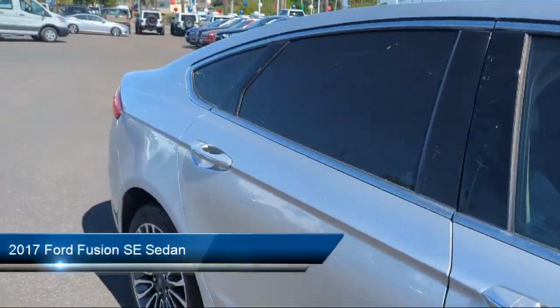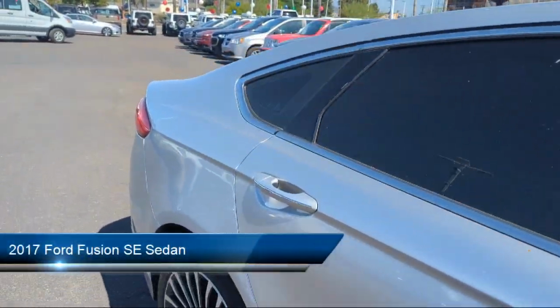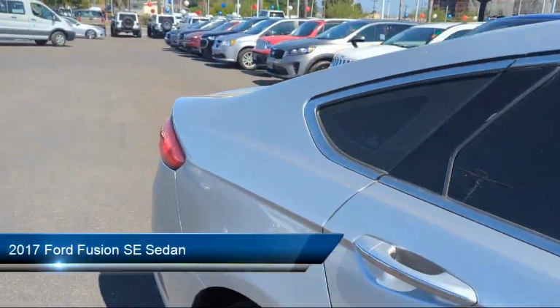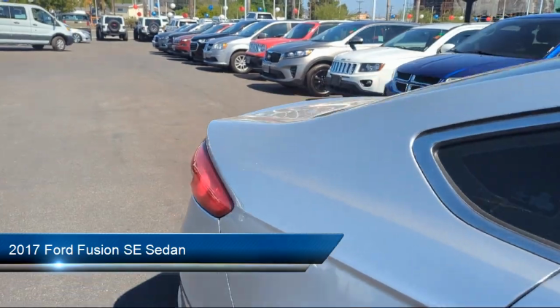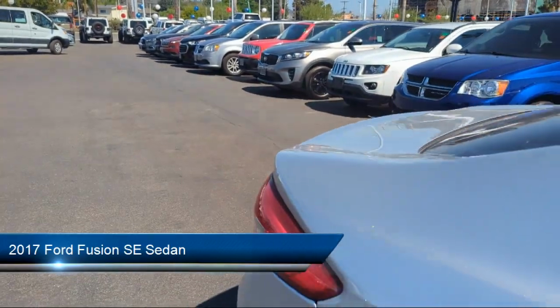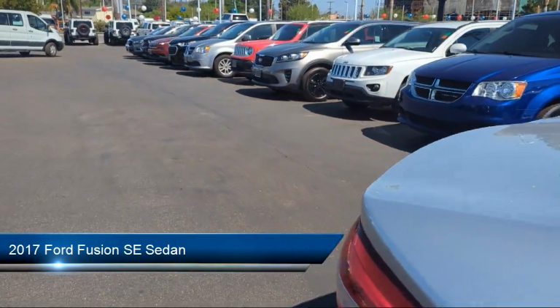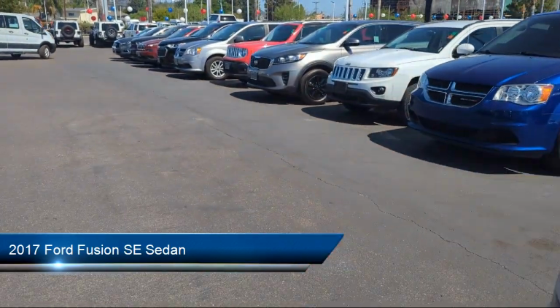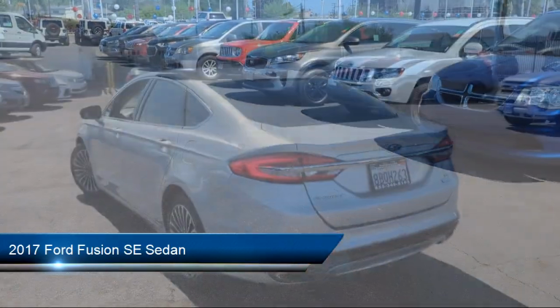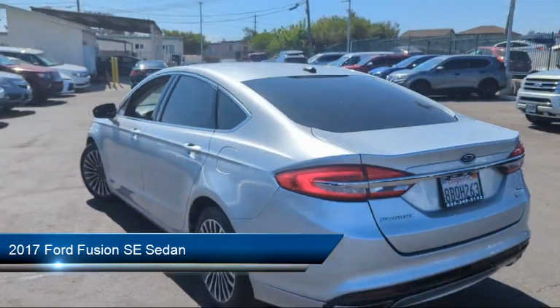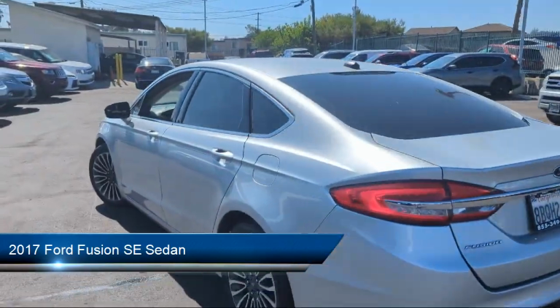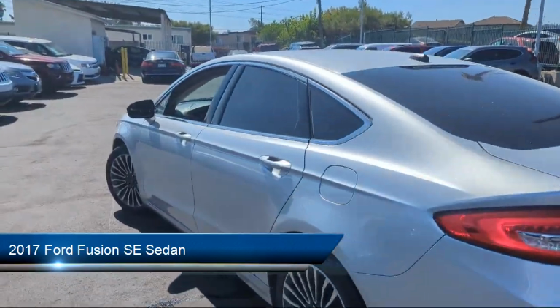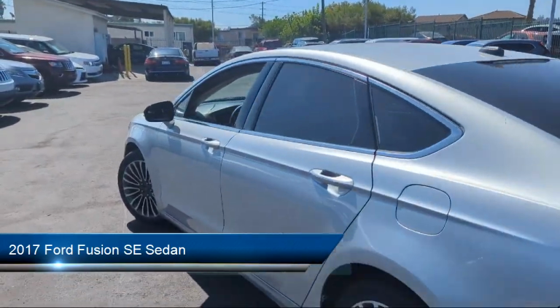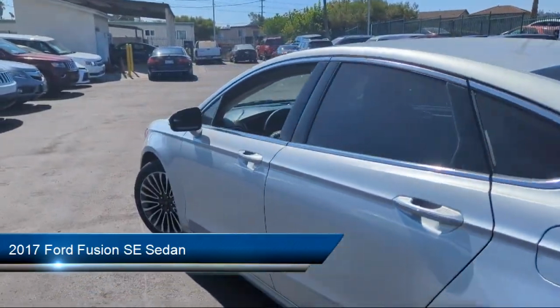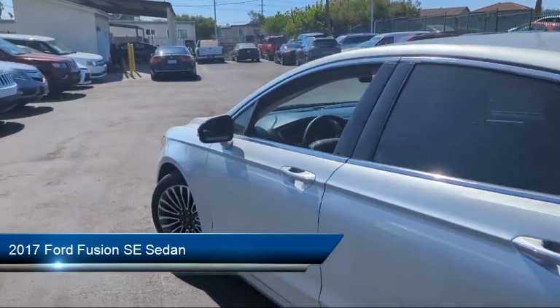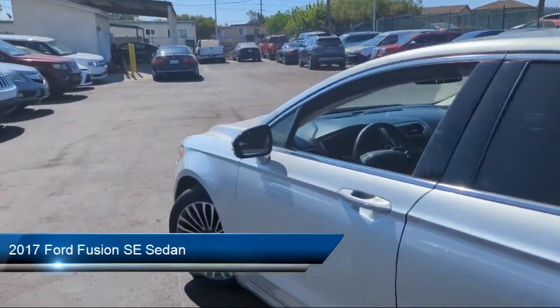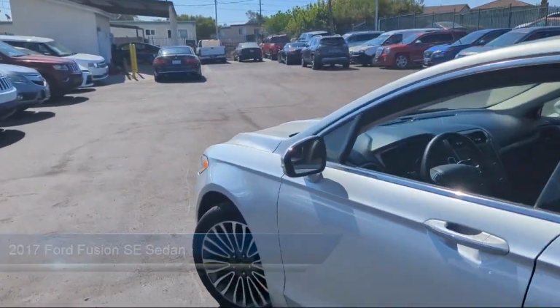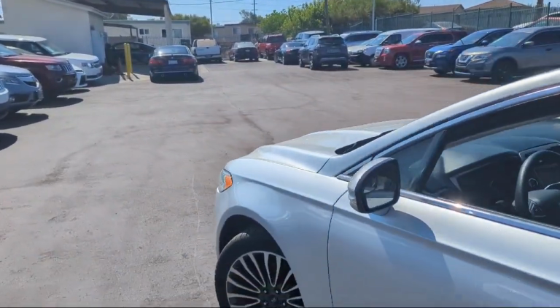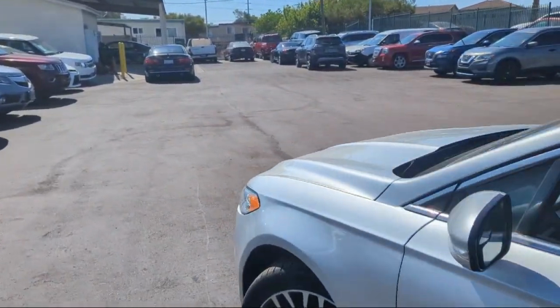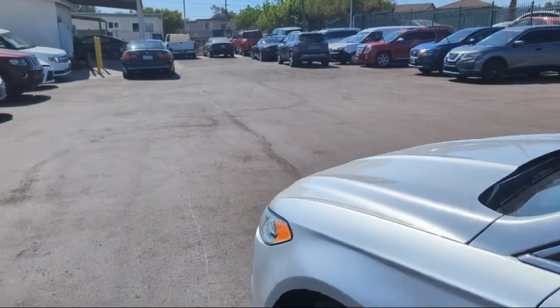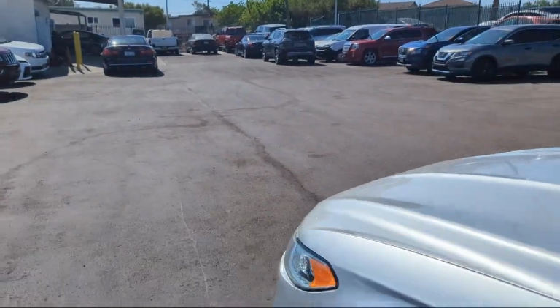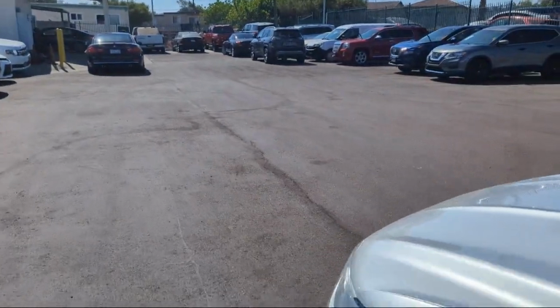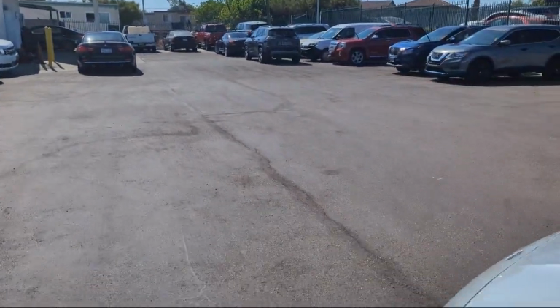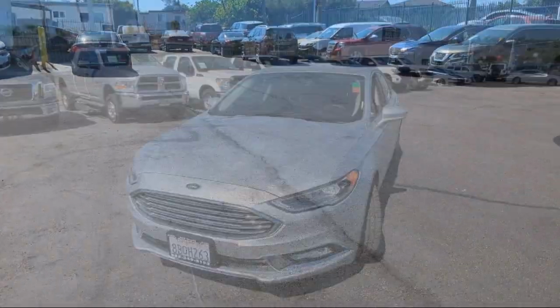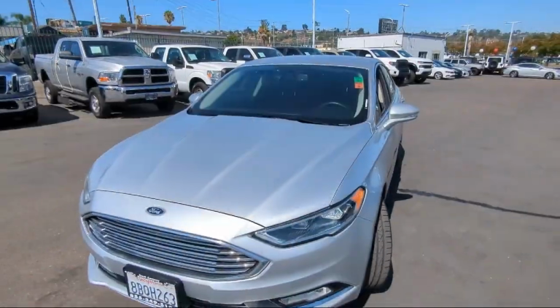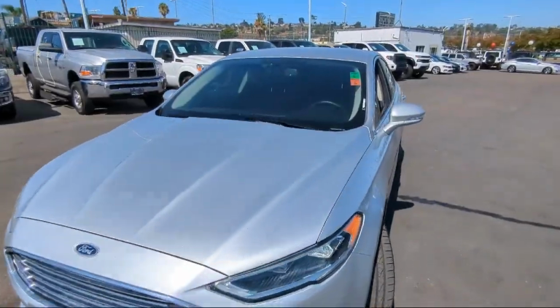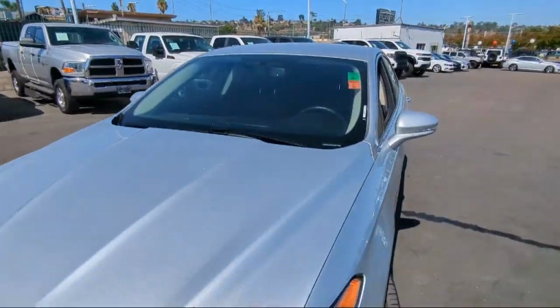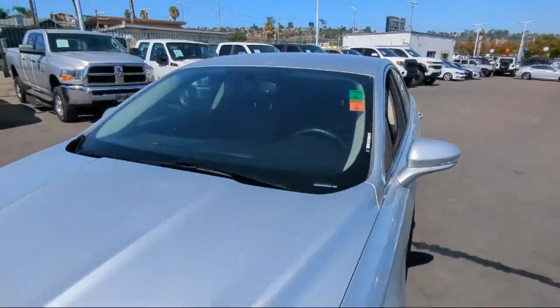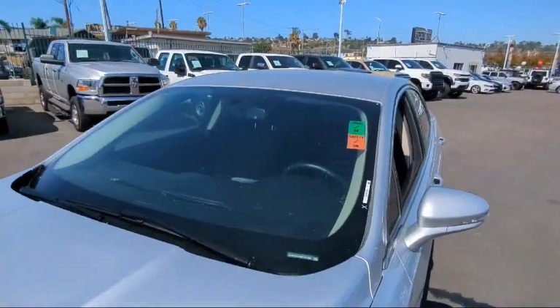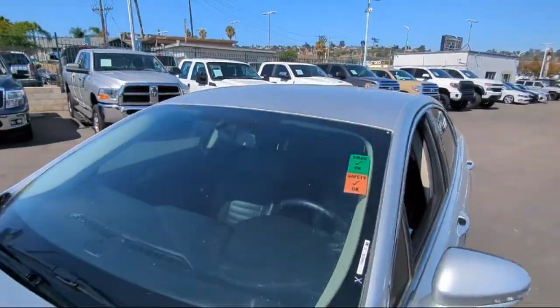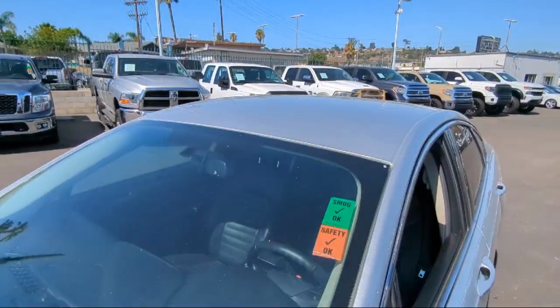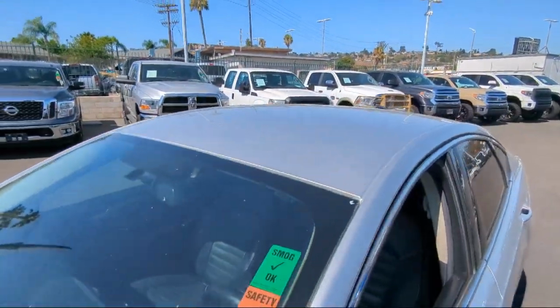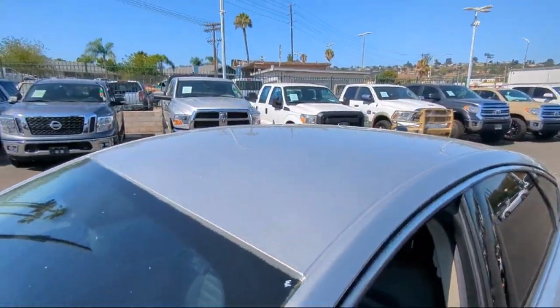This vehicle comes equipped with Rear View Camera, Keyless Entry, Rear Seat Center Armrest, Alloy Wheels, Outside Temperature Display, and Speed Sensing Steering.